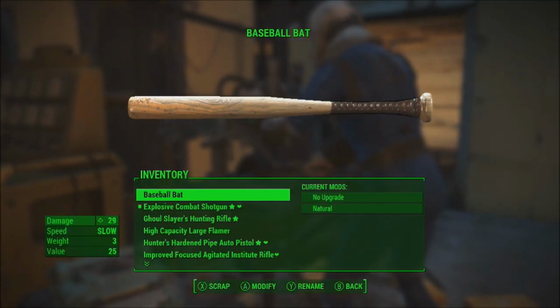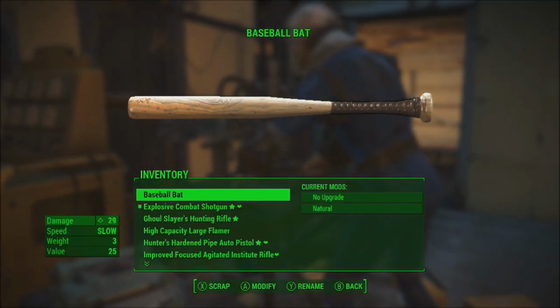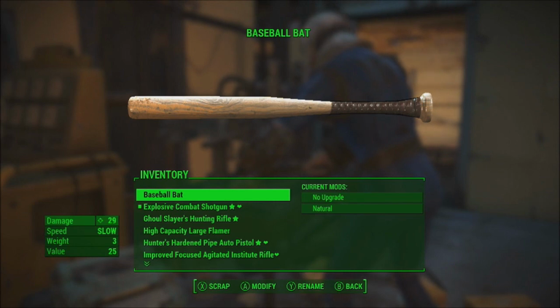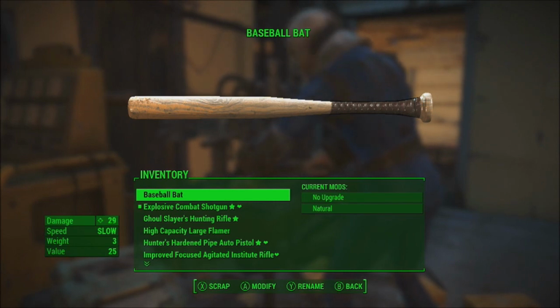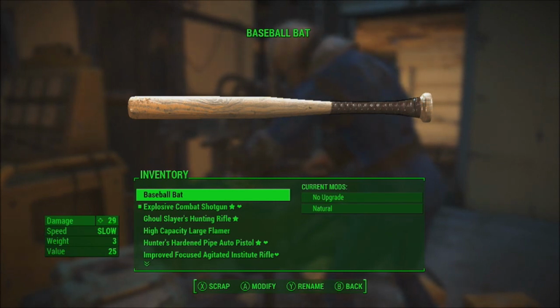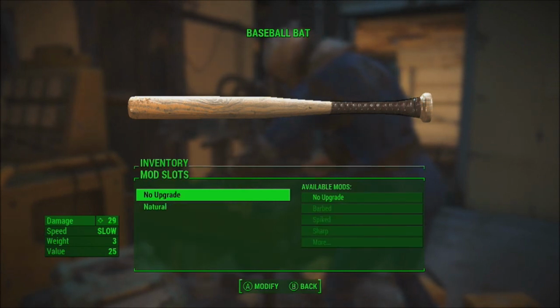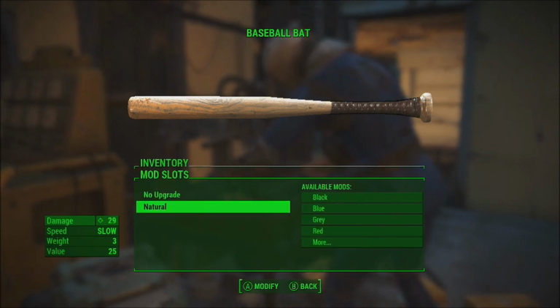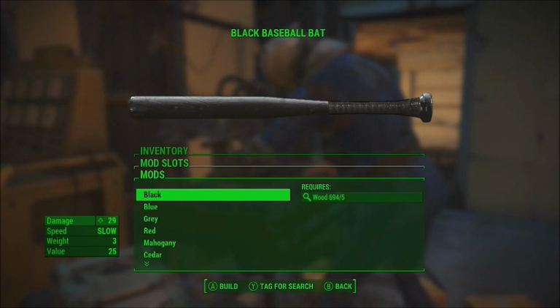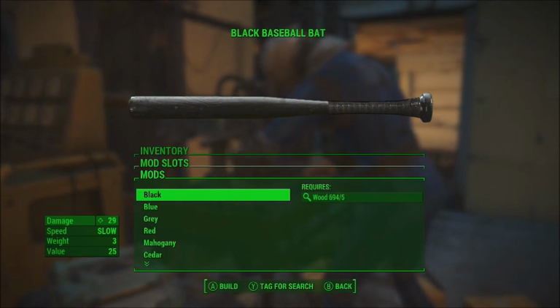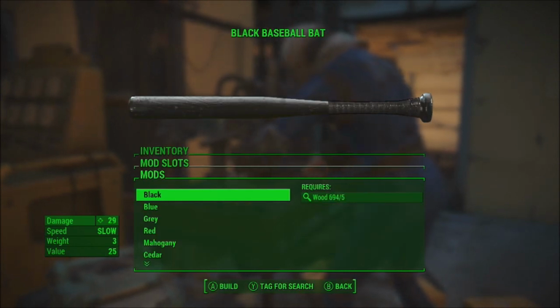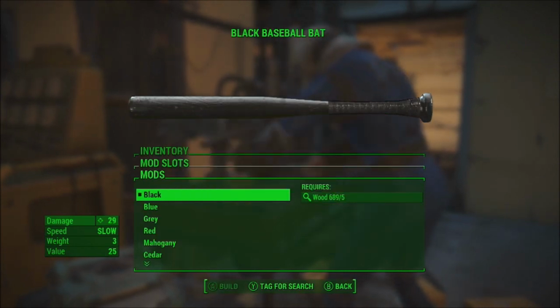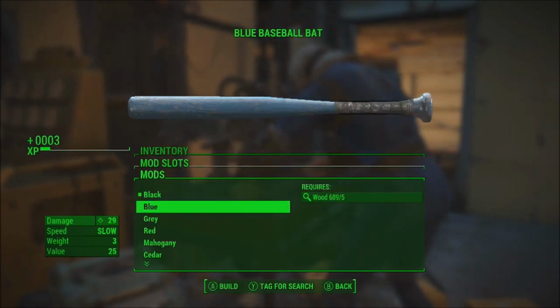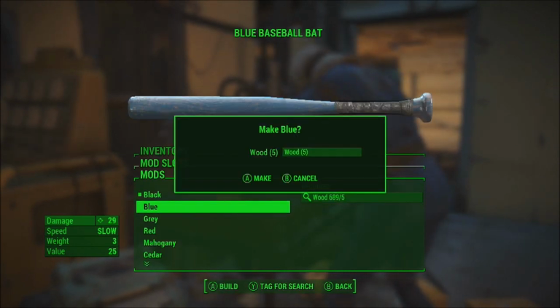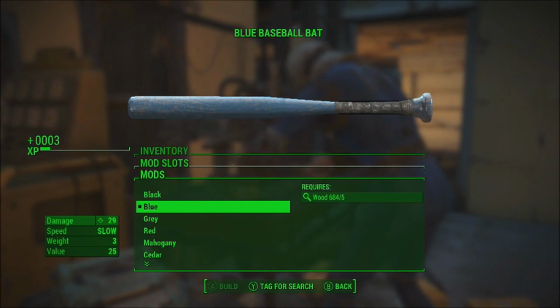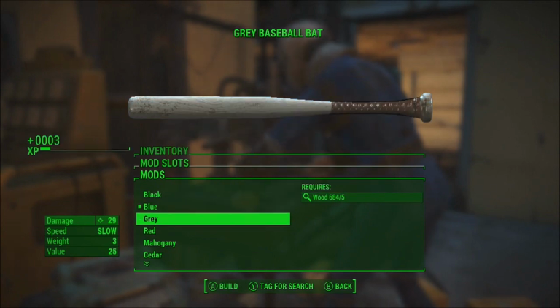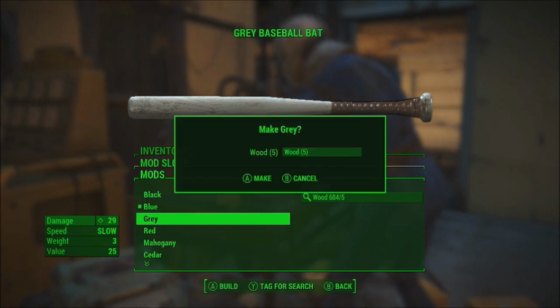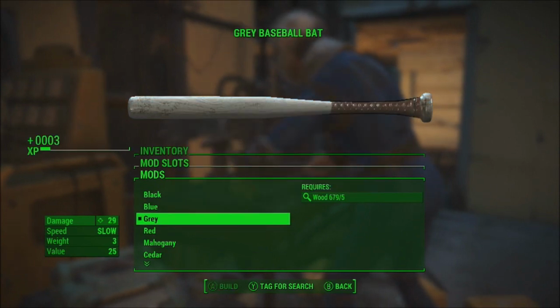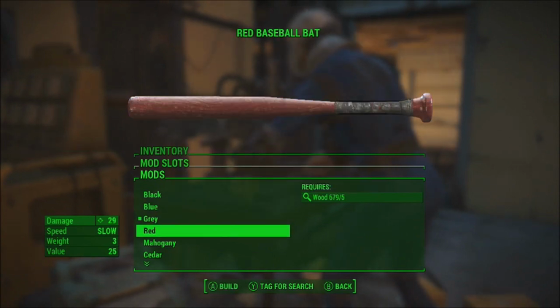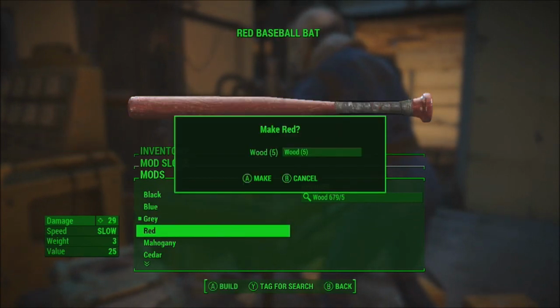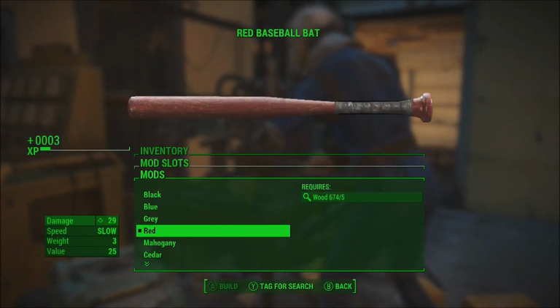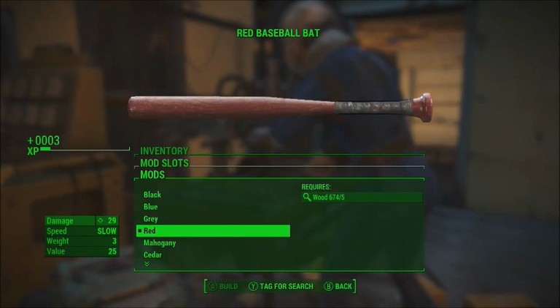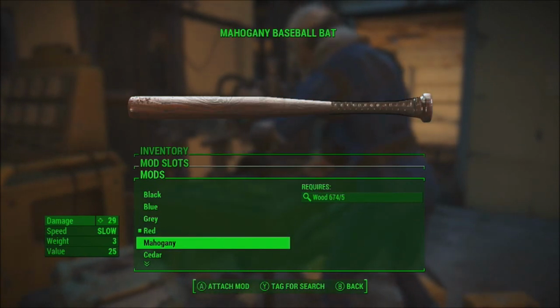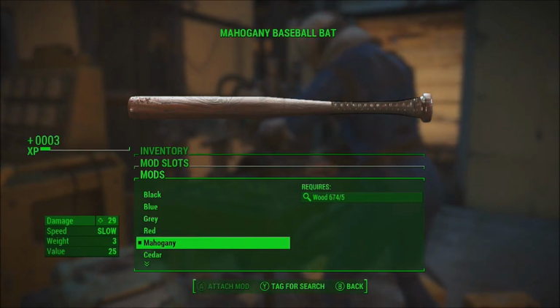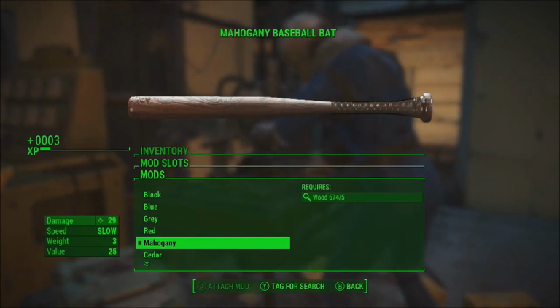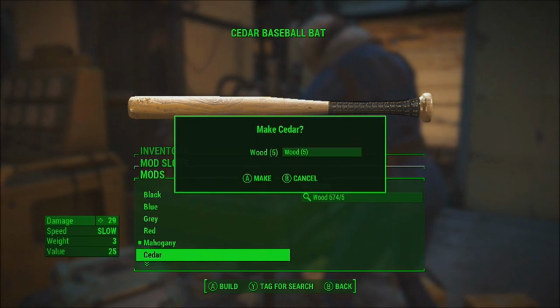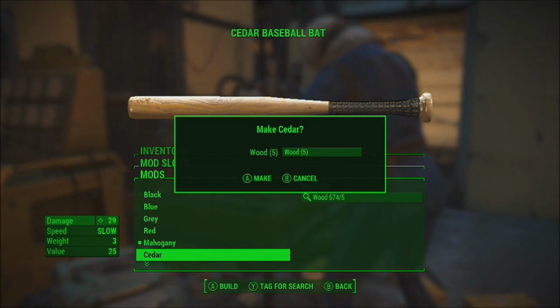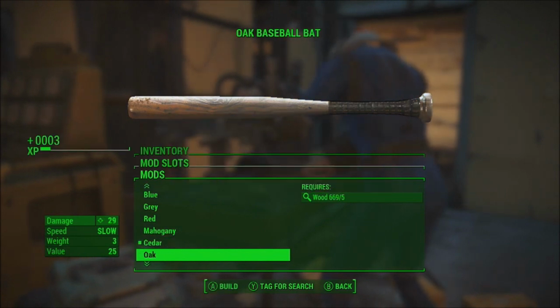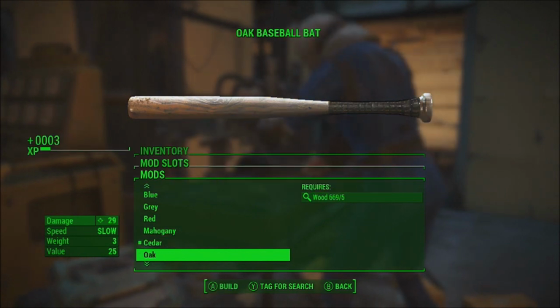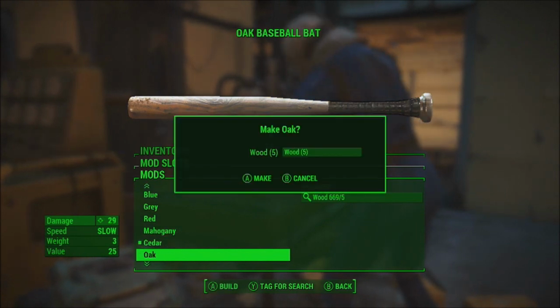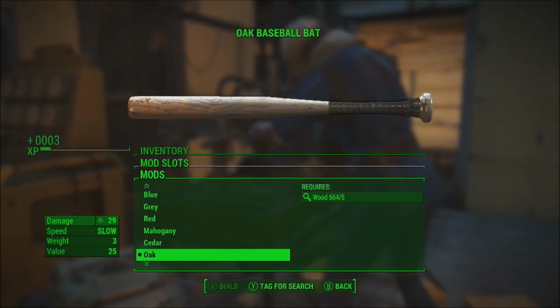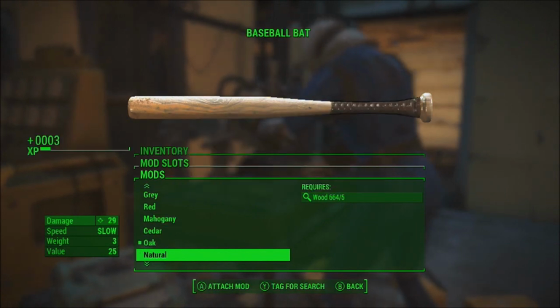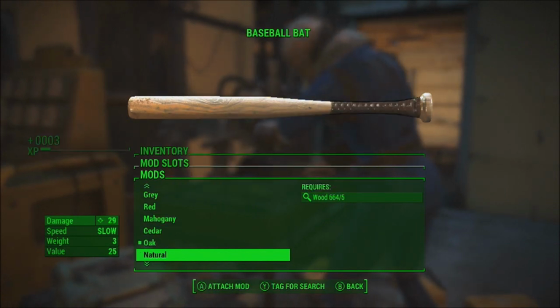You're going to want to click on the baseball bat, go to Natural, and then just click on all of the colors. As you can see, all you're using here is wood. You can even make a save before you do this, so that you don't waste any of the wood. Just select every color that you can.